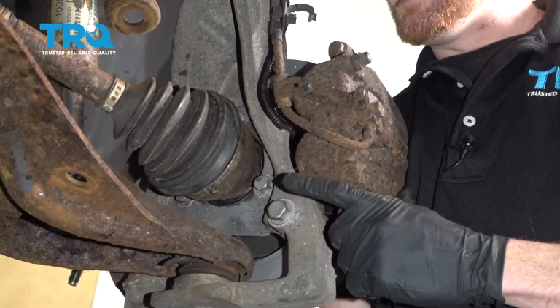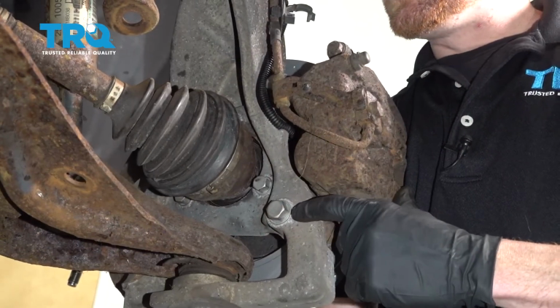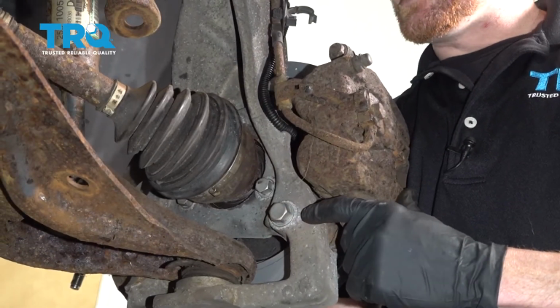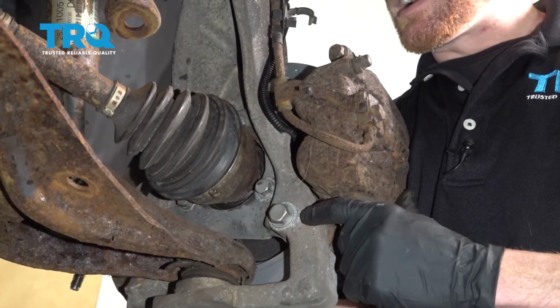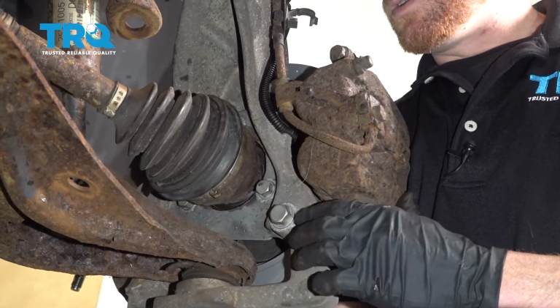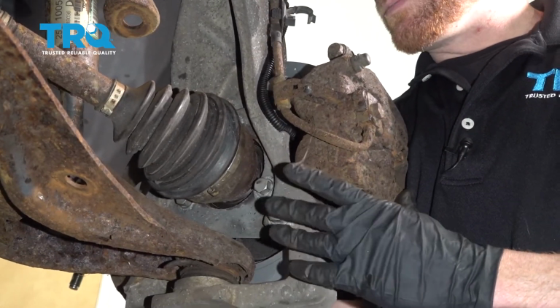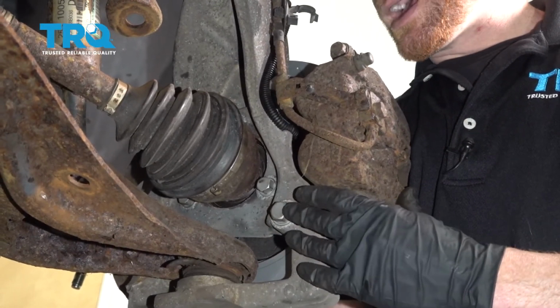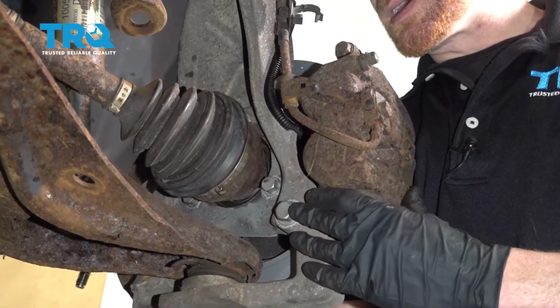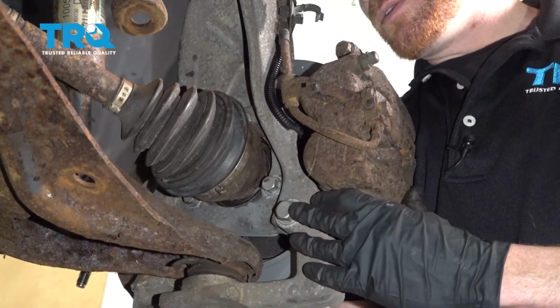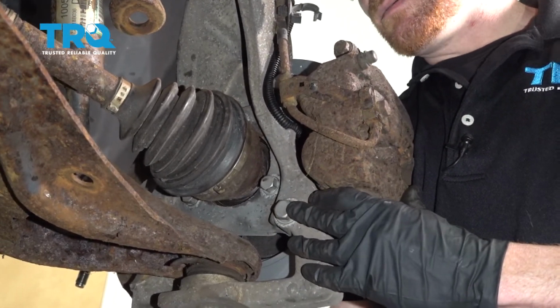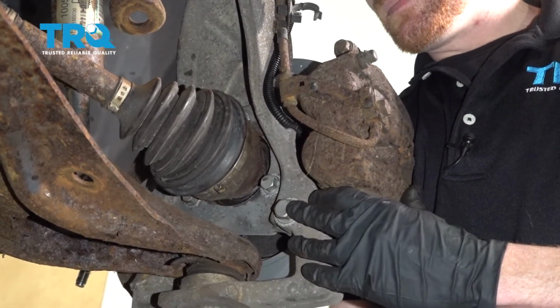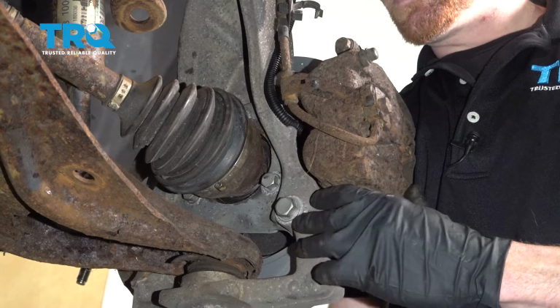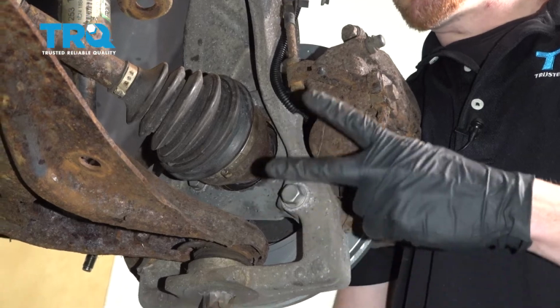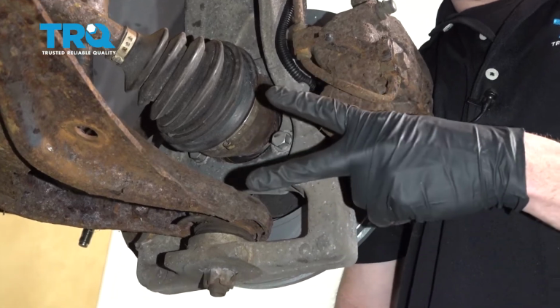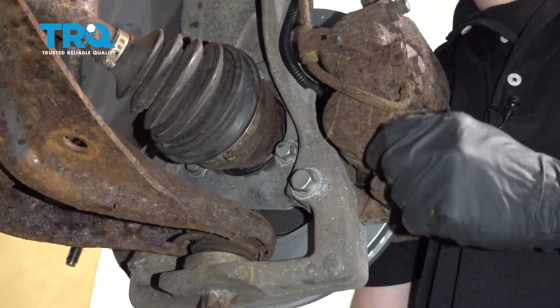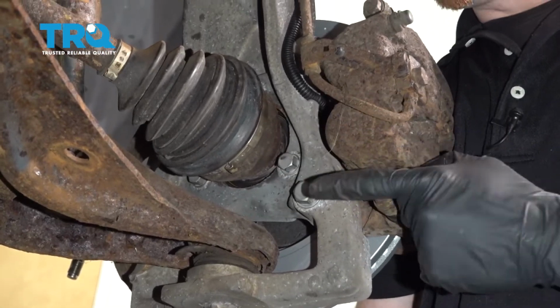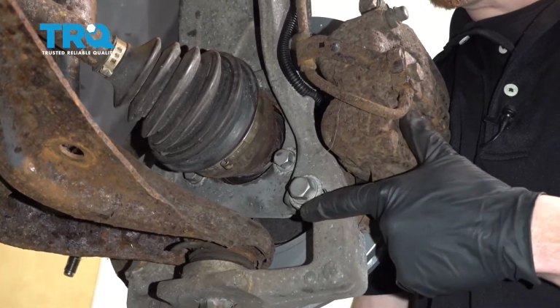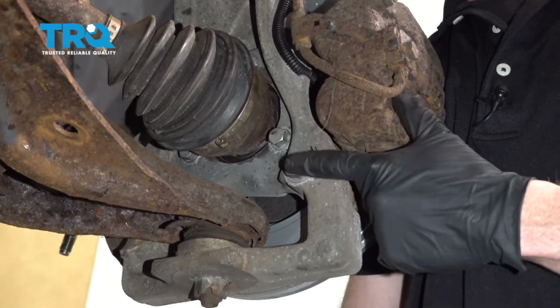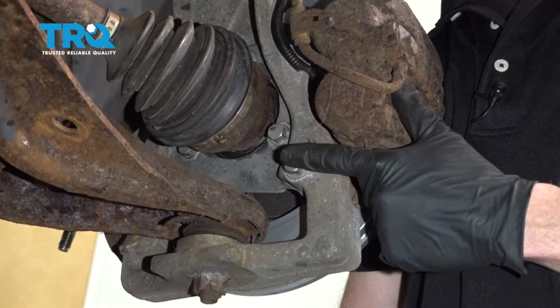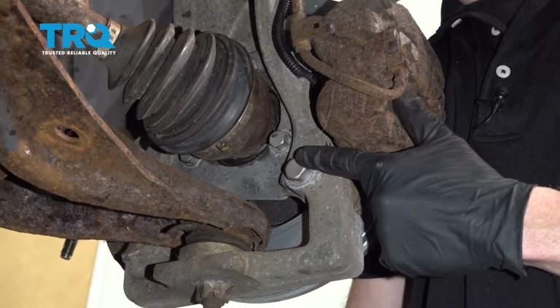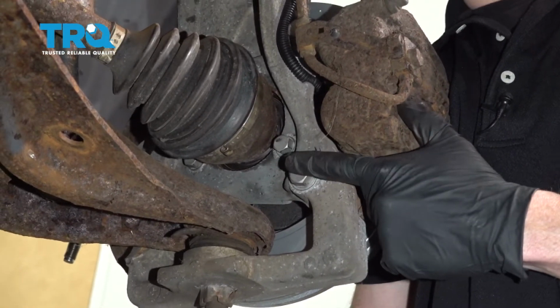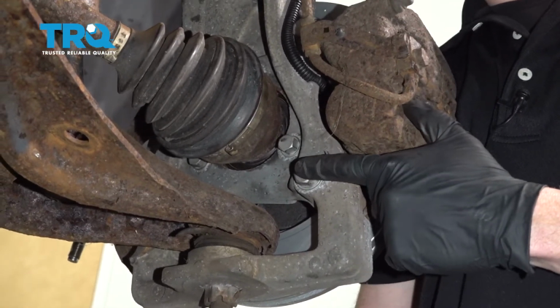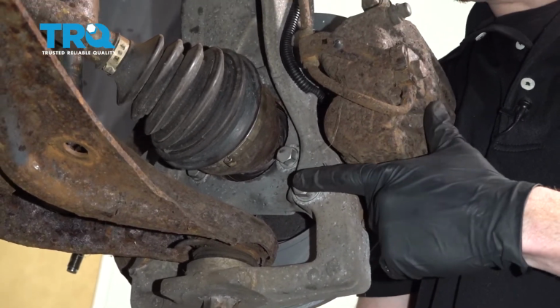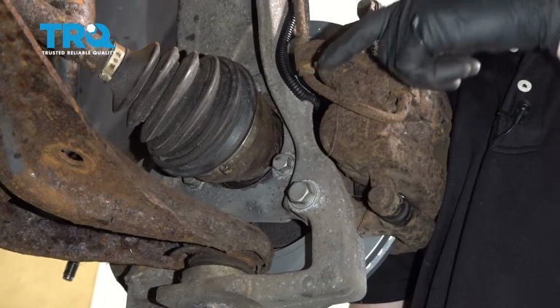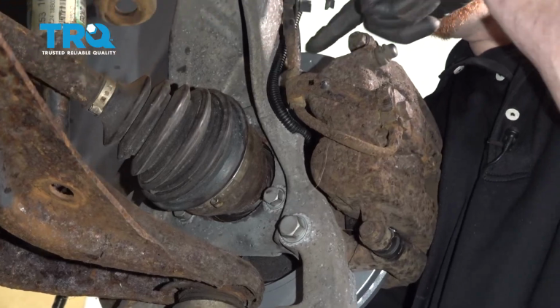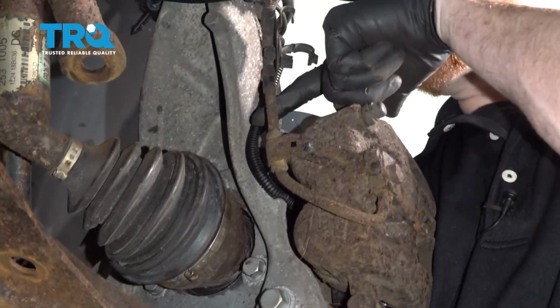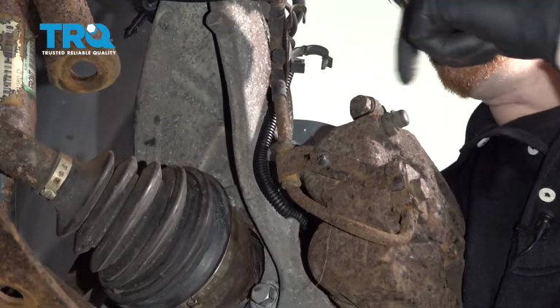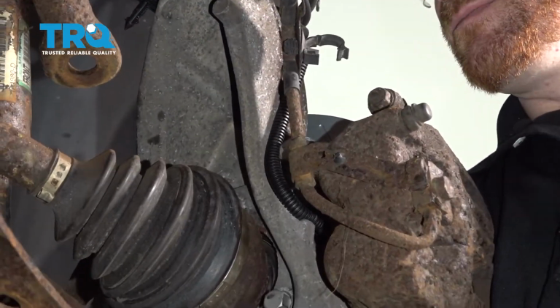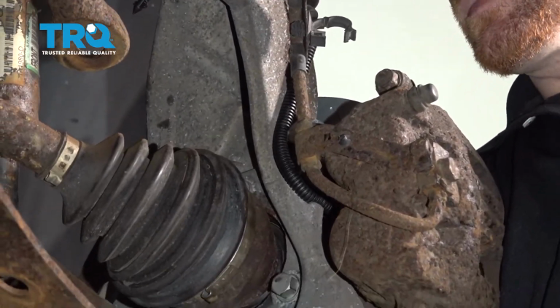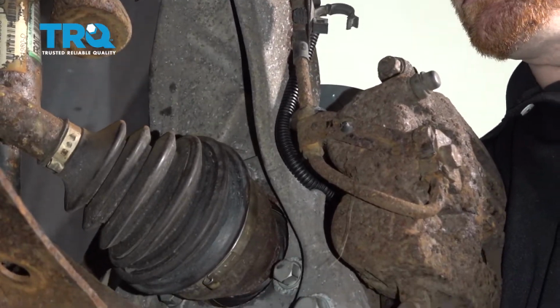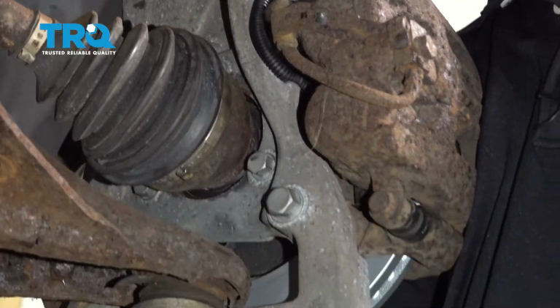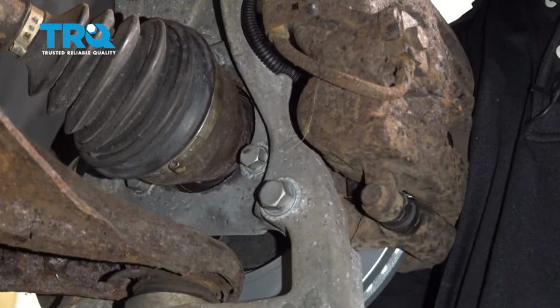Now let's move along to the other side of the knuckle where the brake caliper is going to be located. We're going to have to remove two 18-millimeter headed bolts for the caliper bracket — there's one here and there's one just right above it. Let's go ahead and remove the pair.